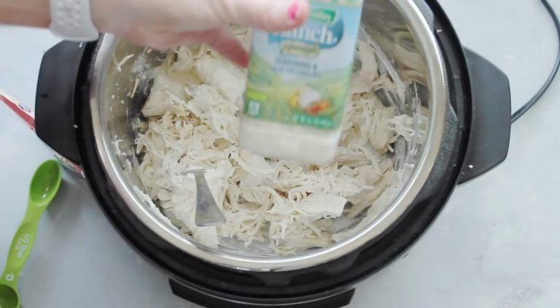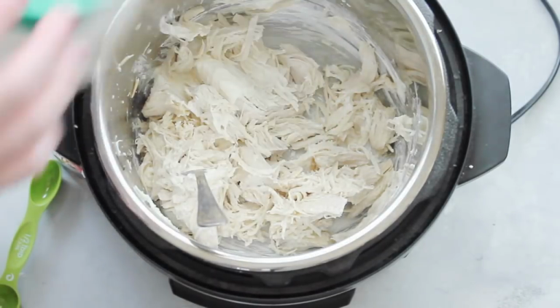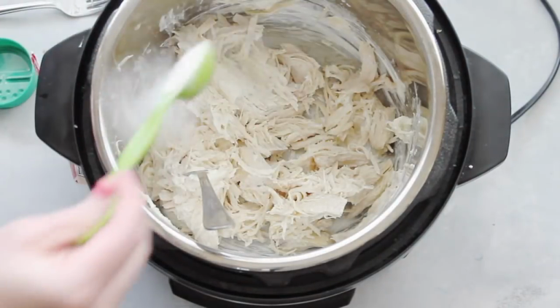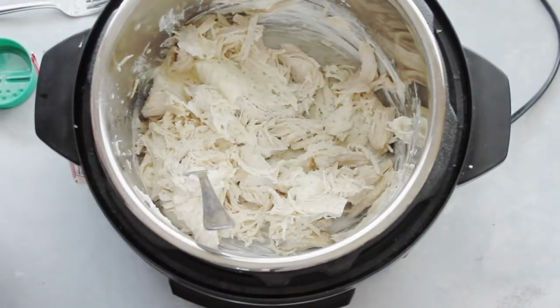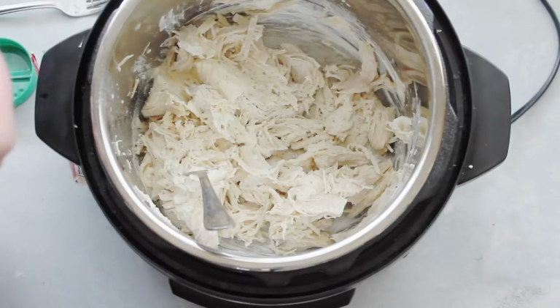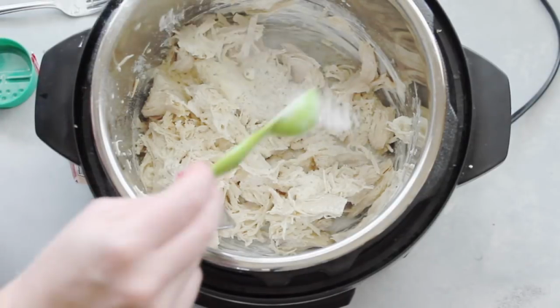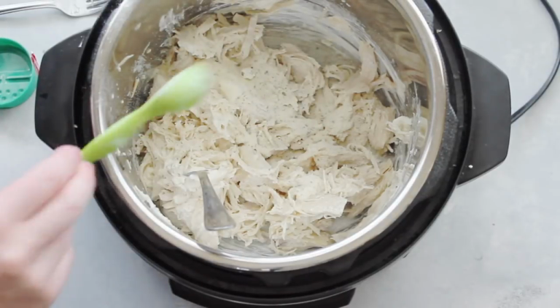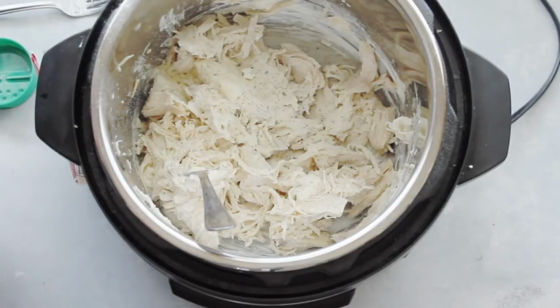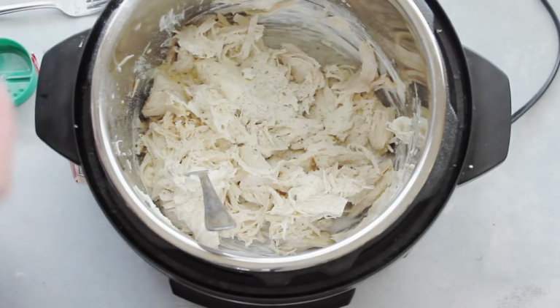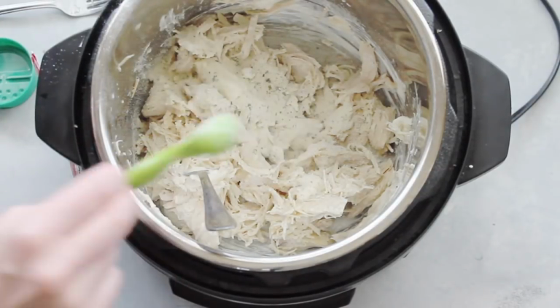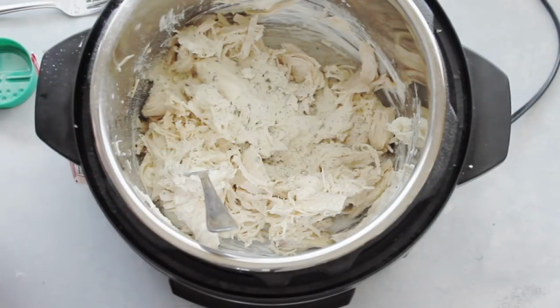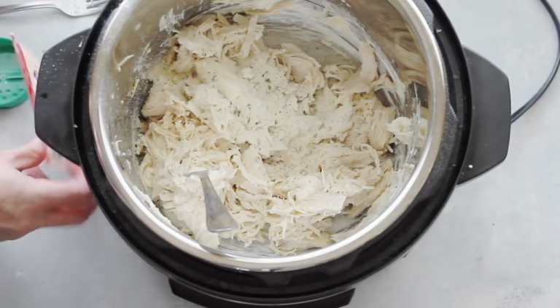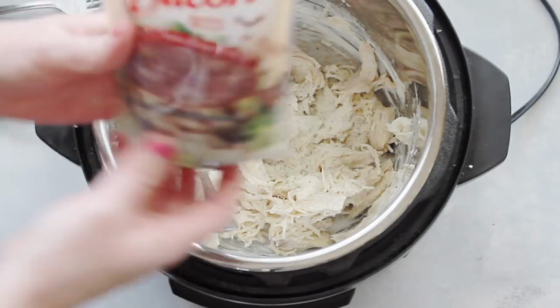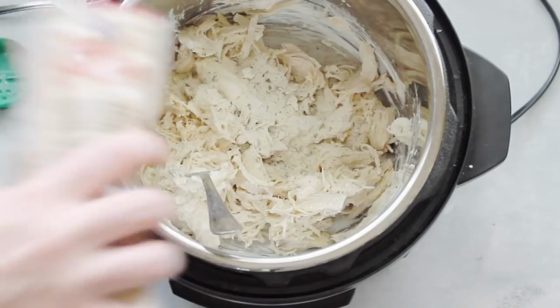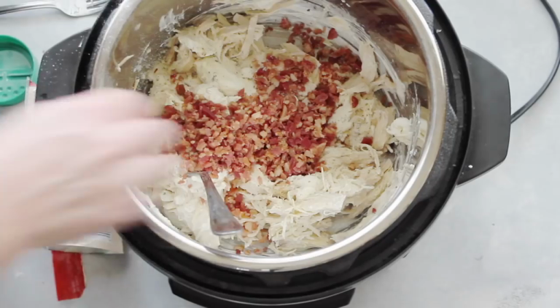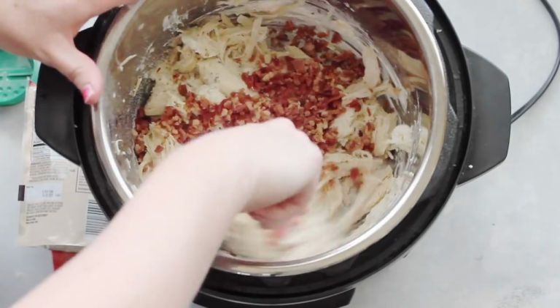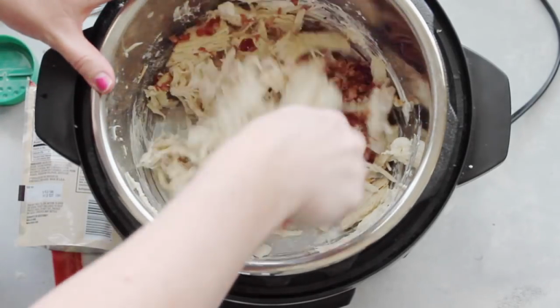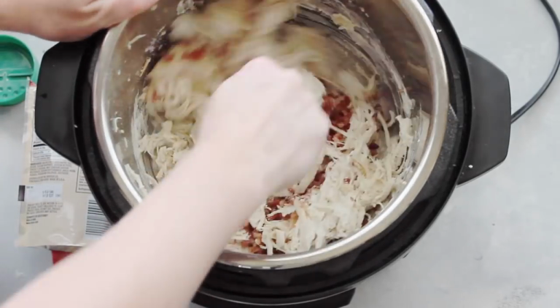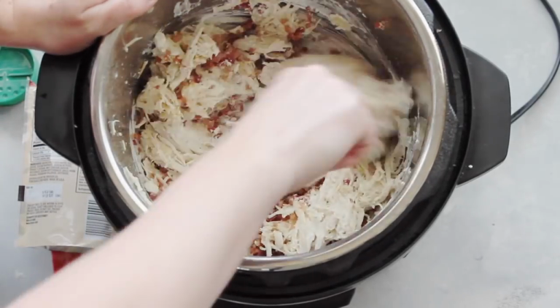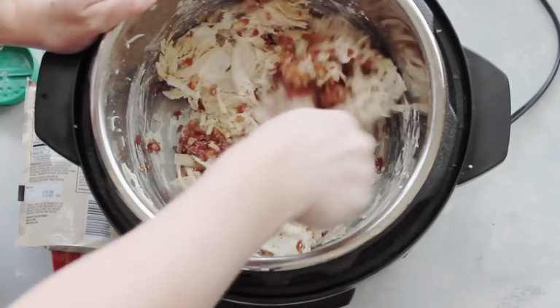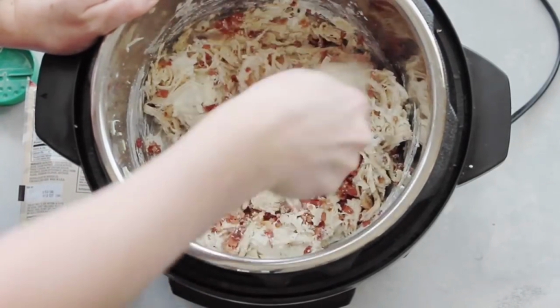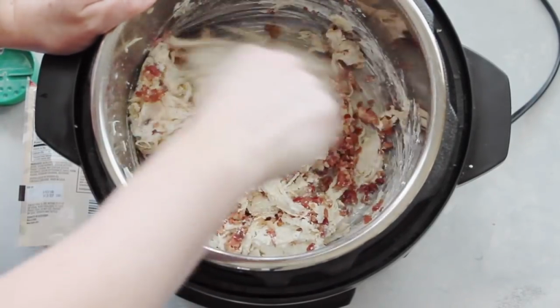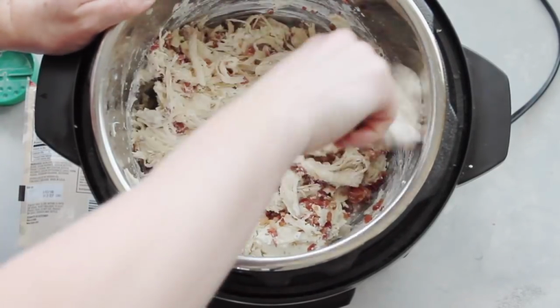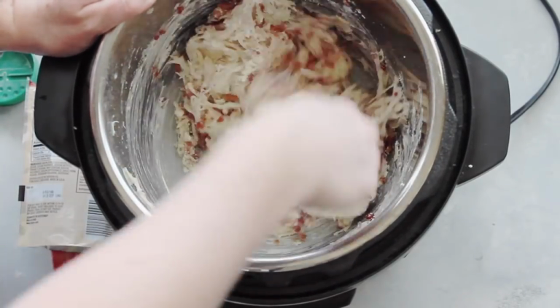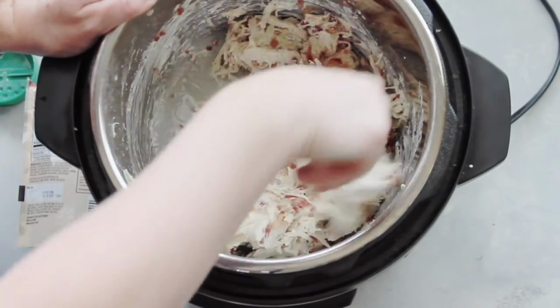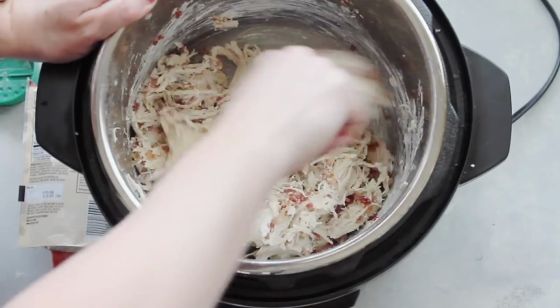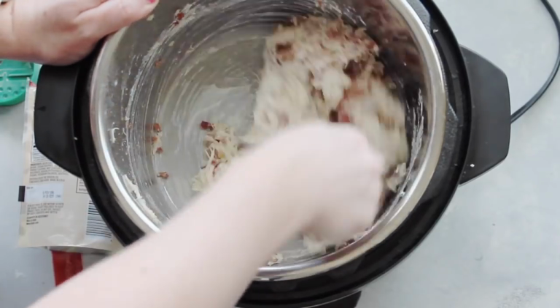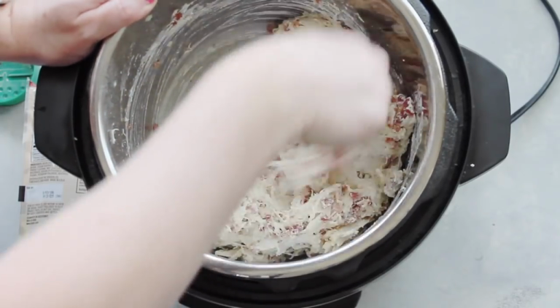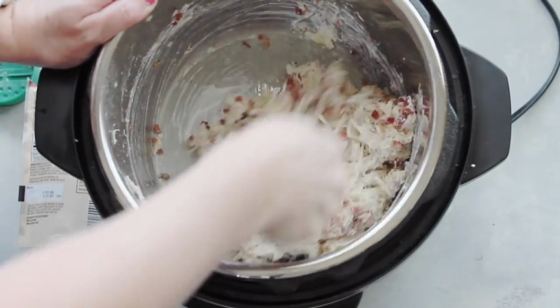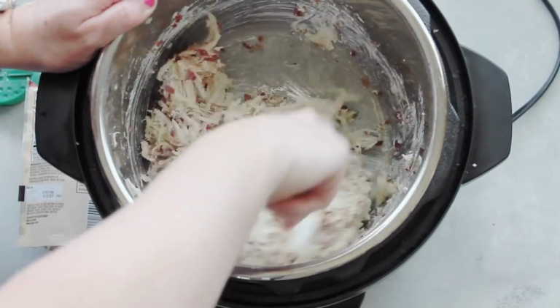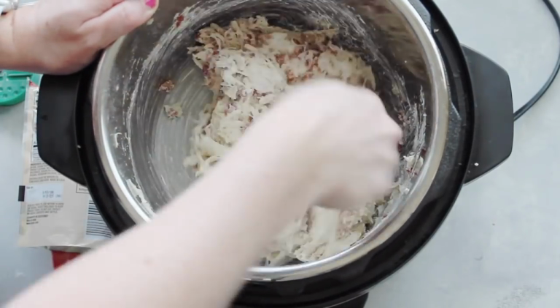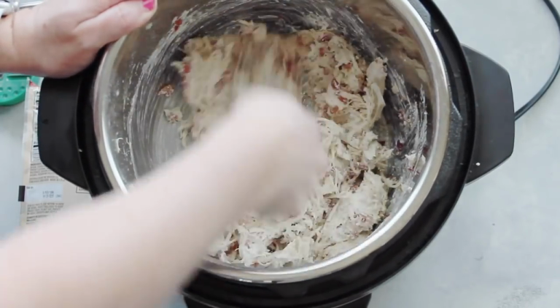Now it's time for the ranch. I added one and a half tablespoons of dry ranch dressing. Next, add some bacon bits — you can add as little or as much as you like. Just stir it all up until it's well combined.